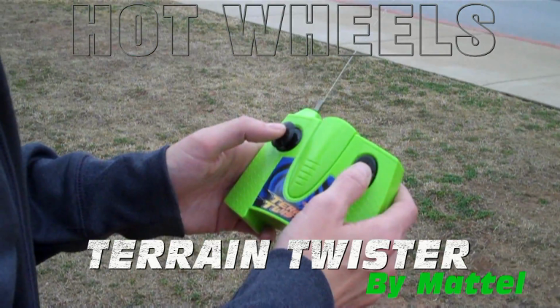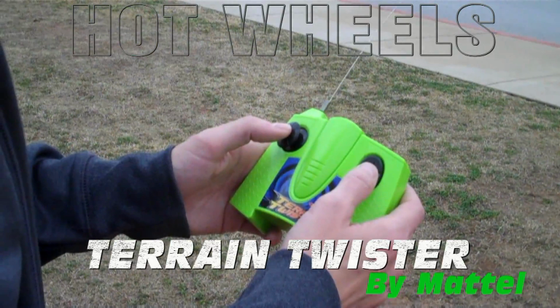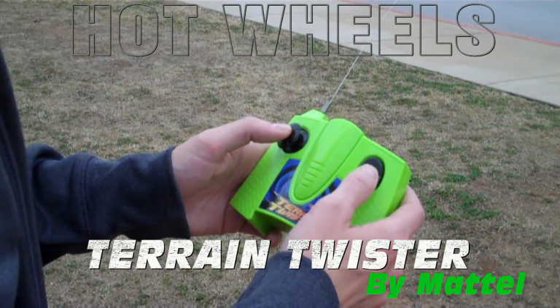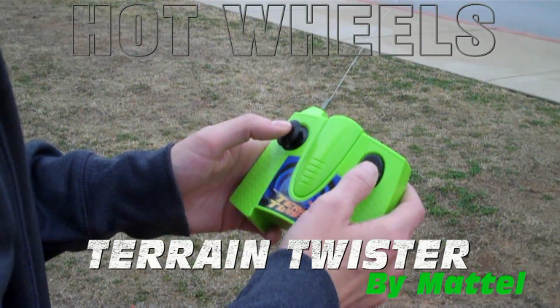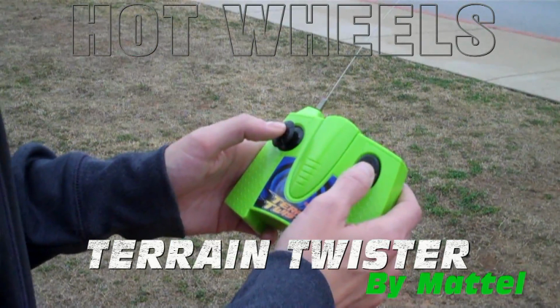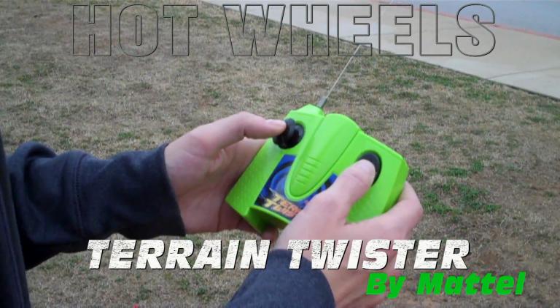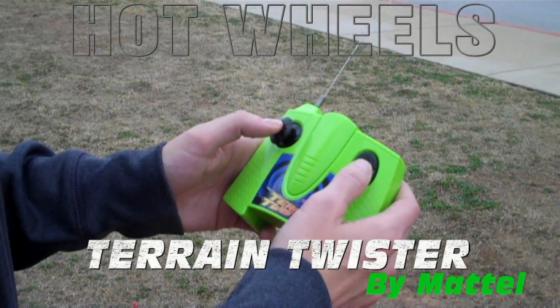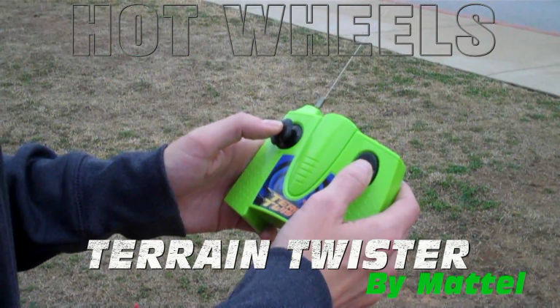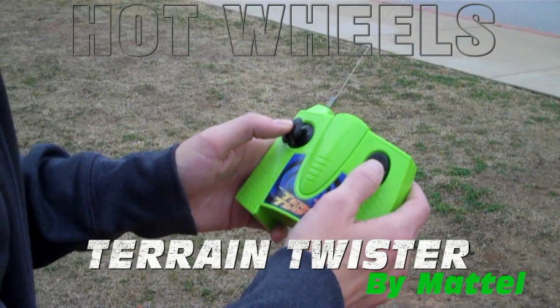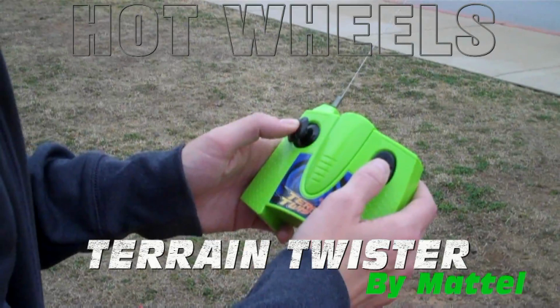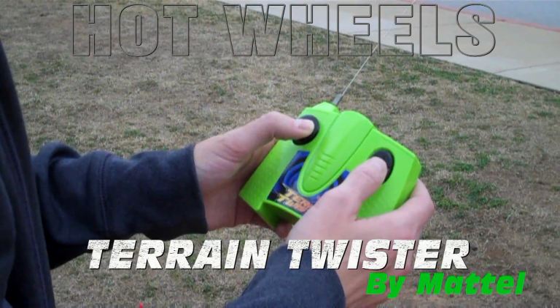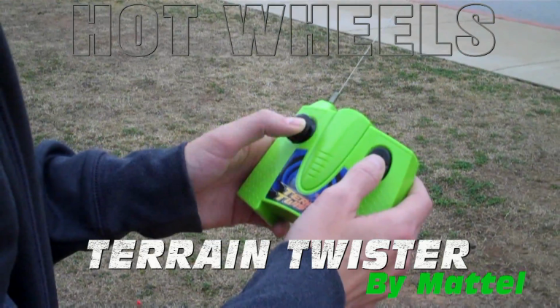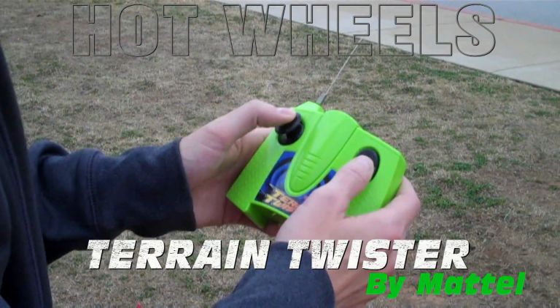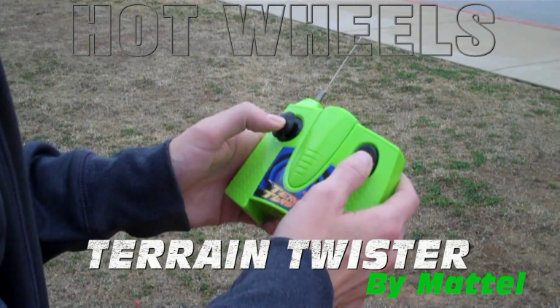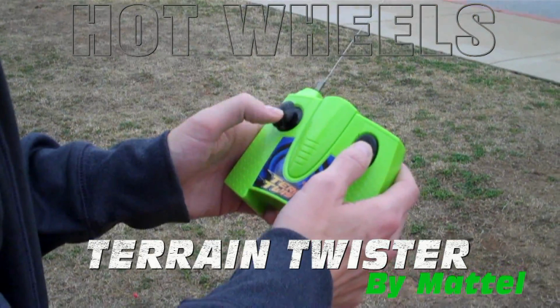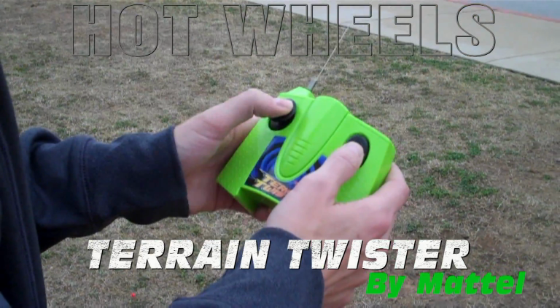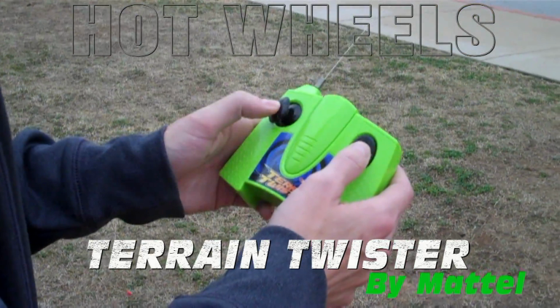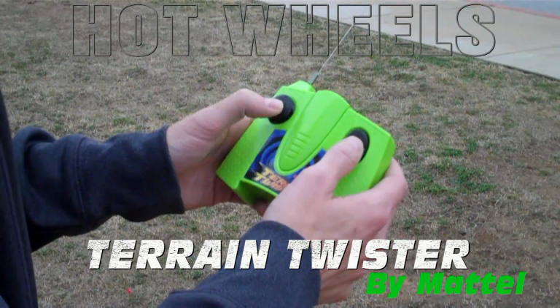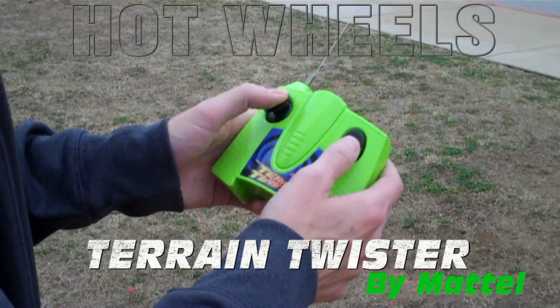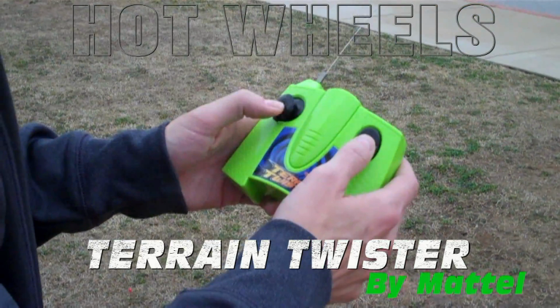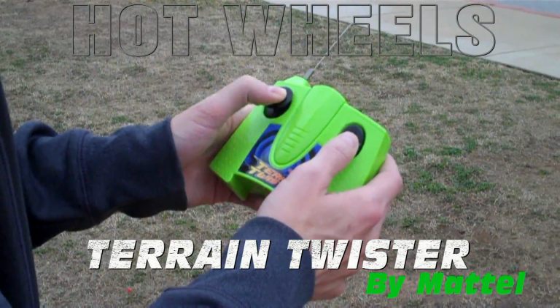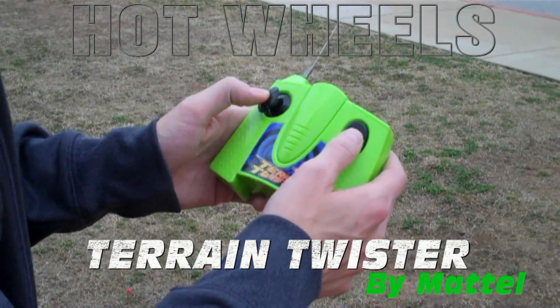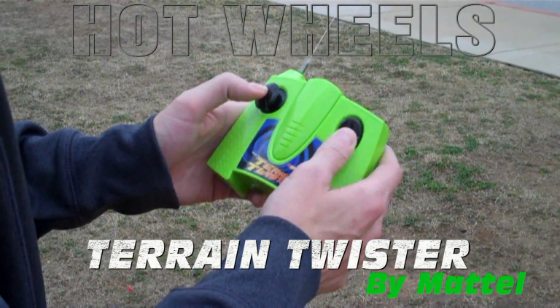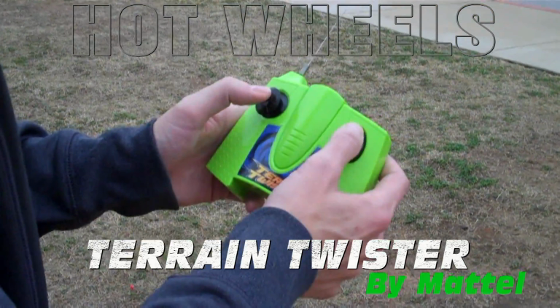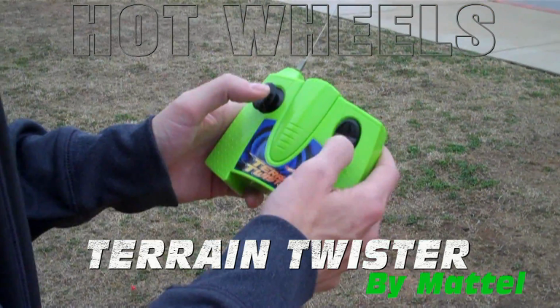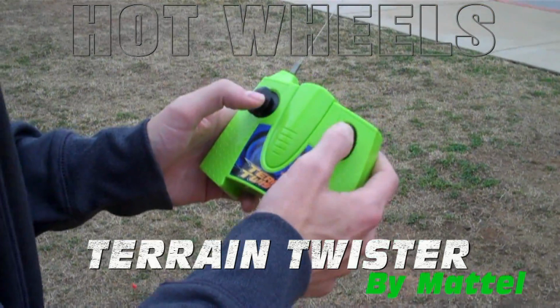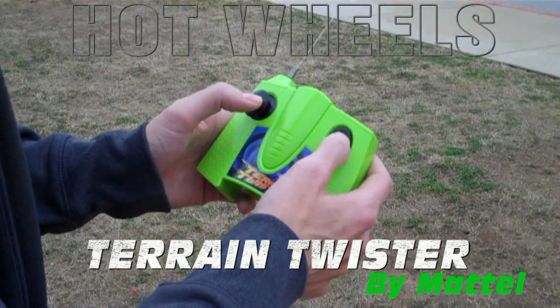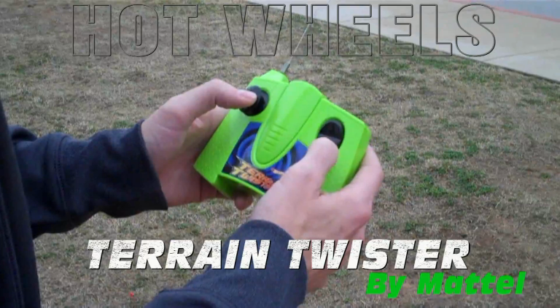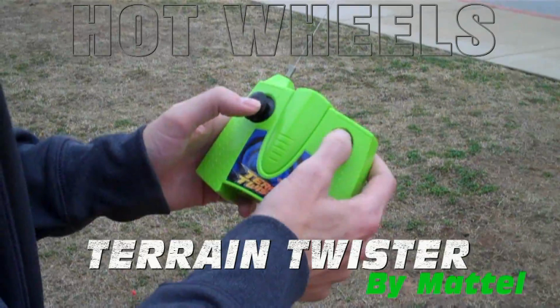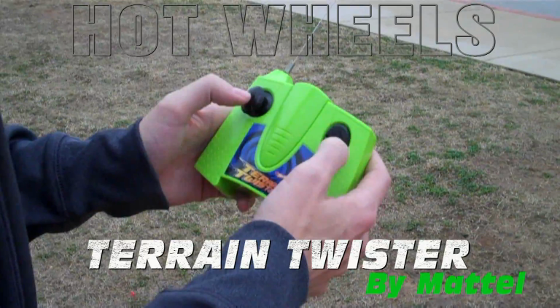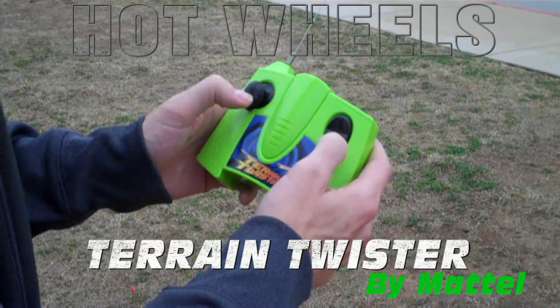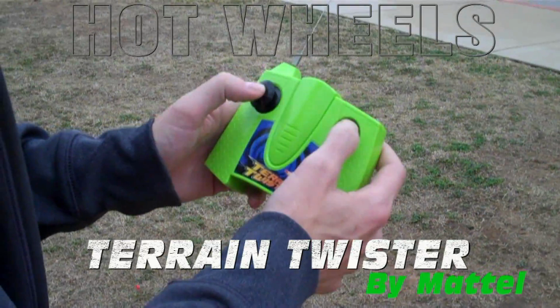The controller is really easy. On the left hand side you've got the full range of motion at all different angles, easy to control. On the right you've got a simple up and down that adjusts the angle of the track, so it lets you go in circles.